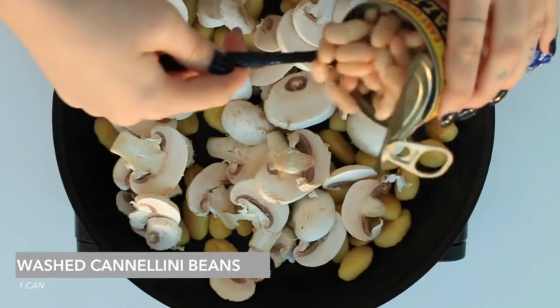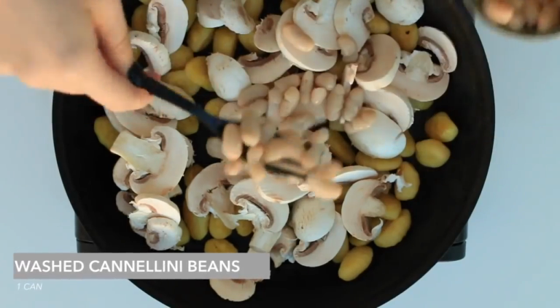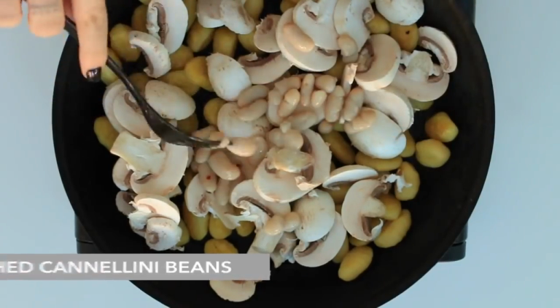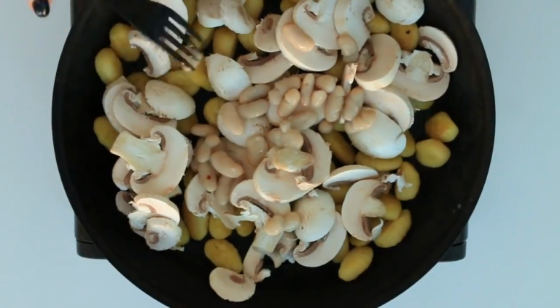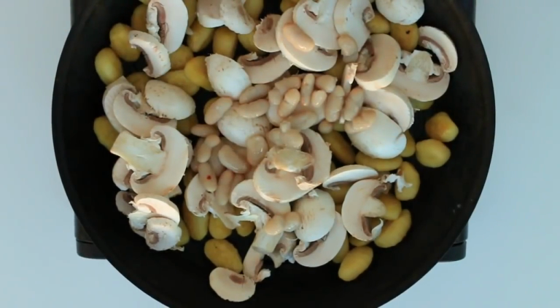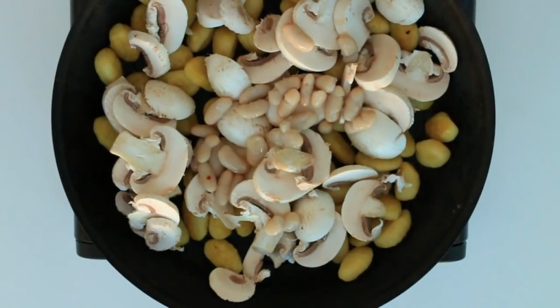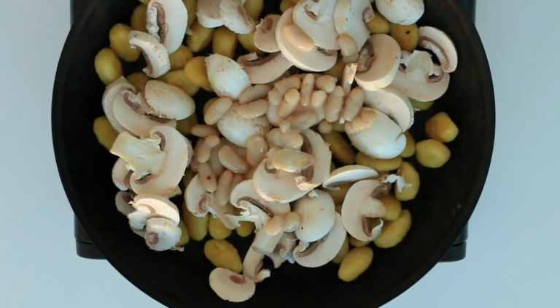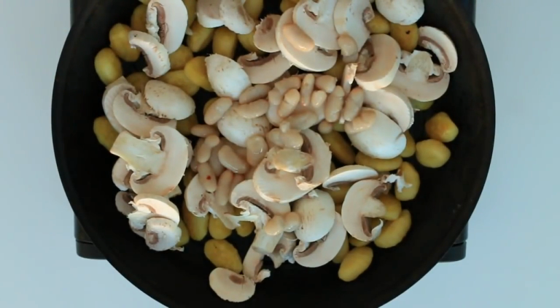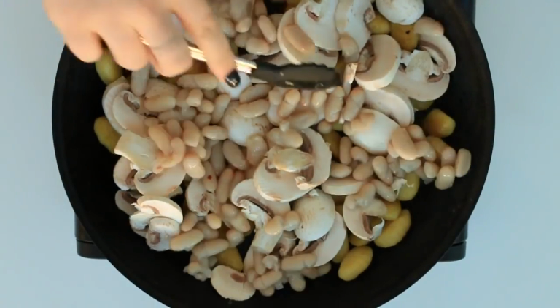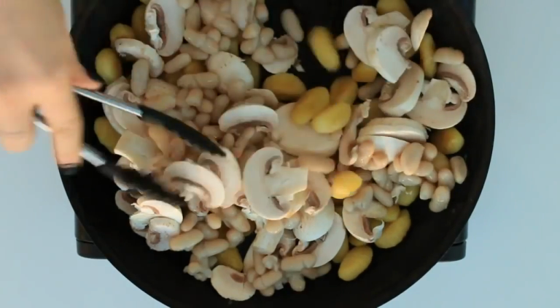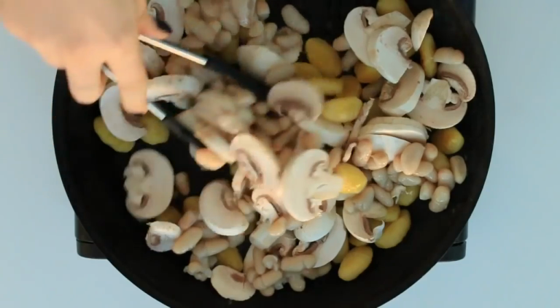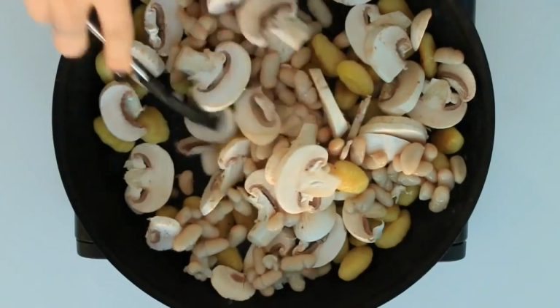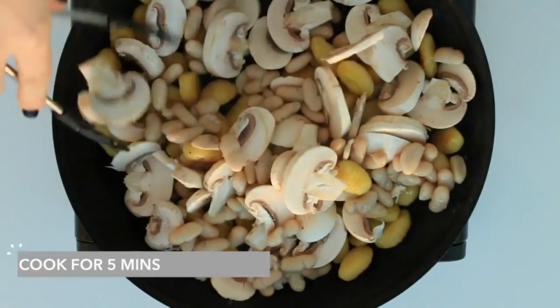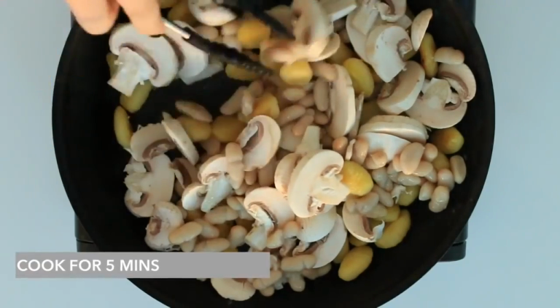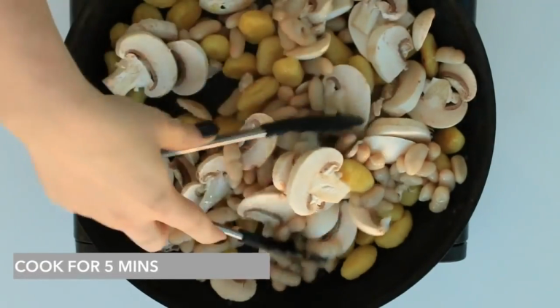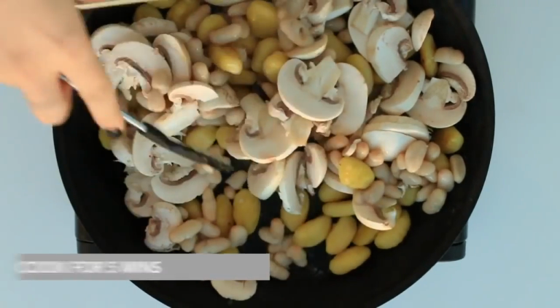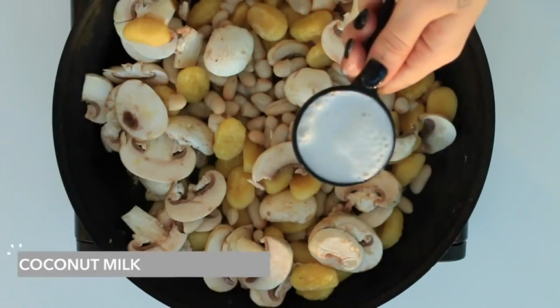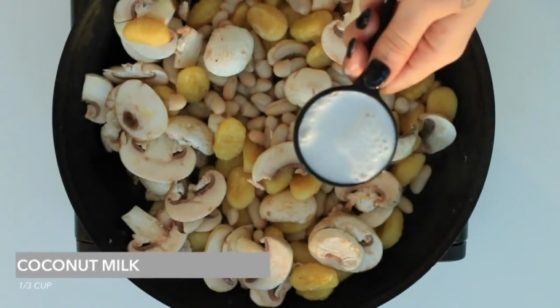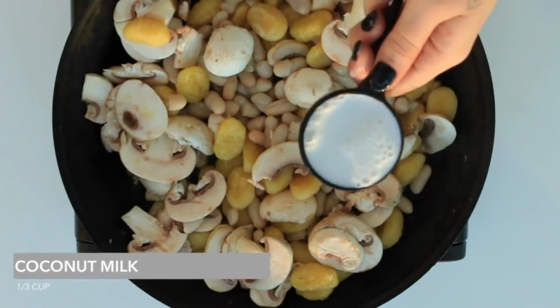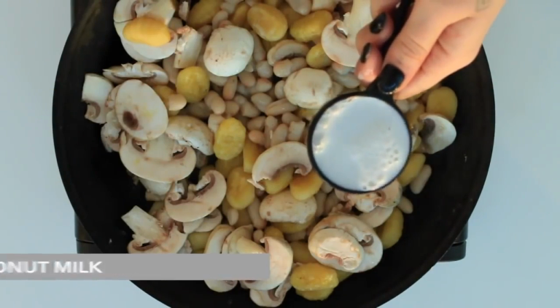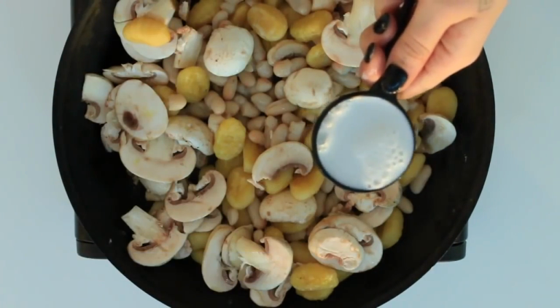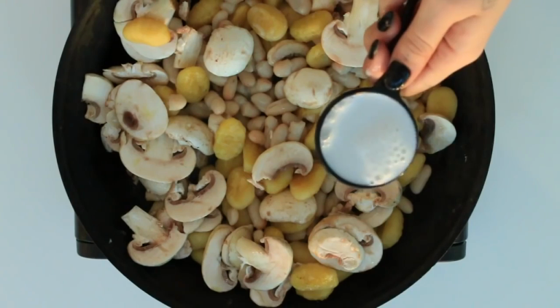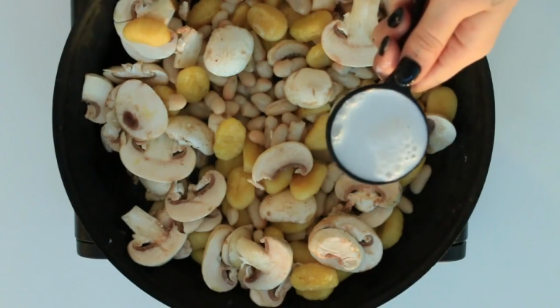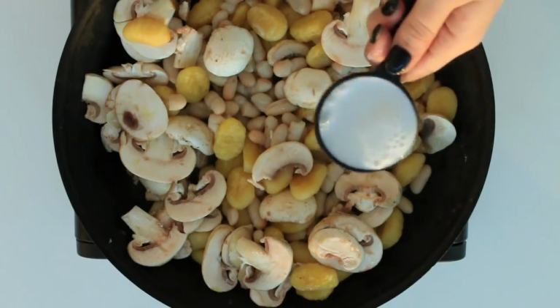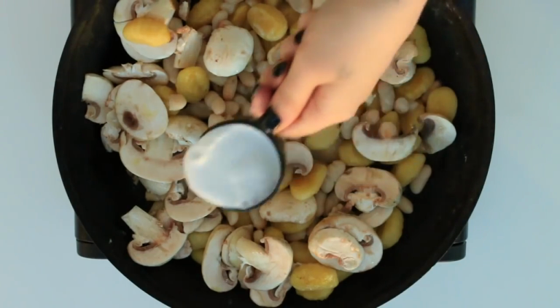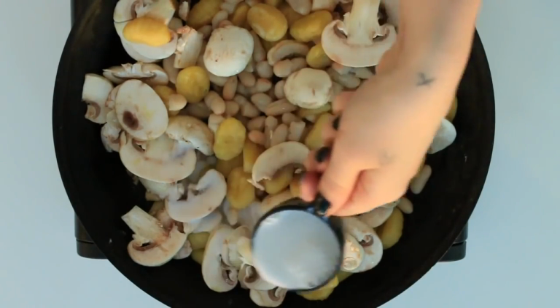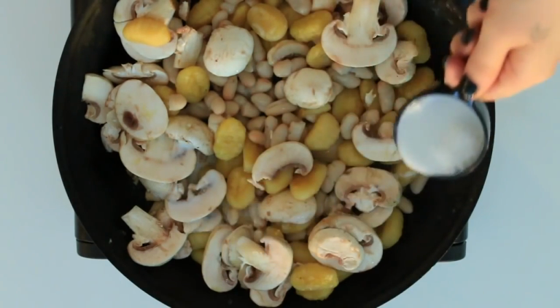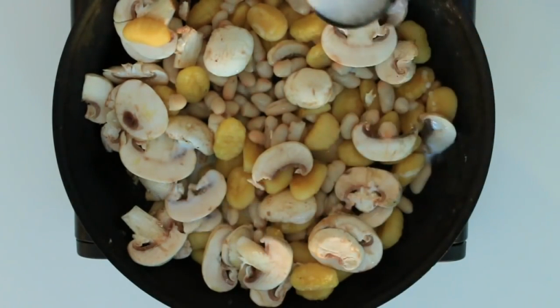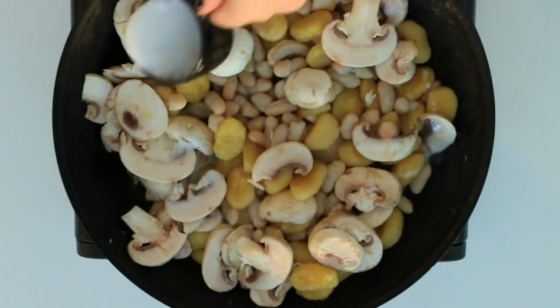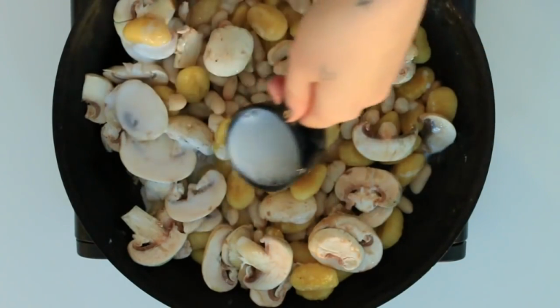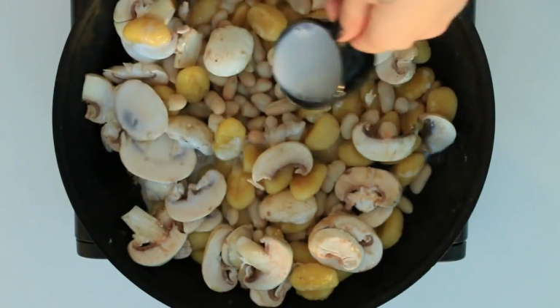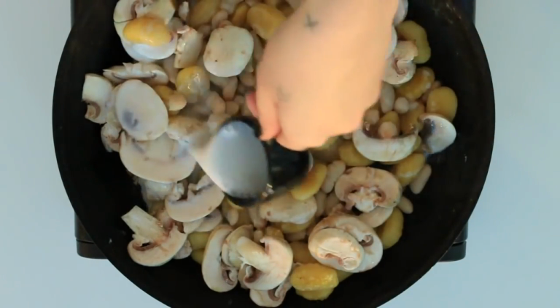Then we're adding in three cups worth of mushrooms and a can full of washed cannellini beans. Then we're adding in one third of a cup of coconut milk. By the way, if you want to follow a written version of these recipes, they're all on my blog so I'll link them in the description box for you guys.